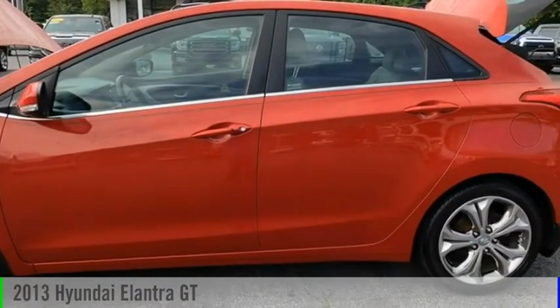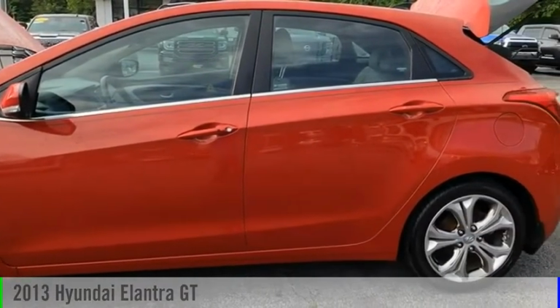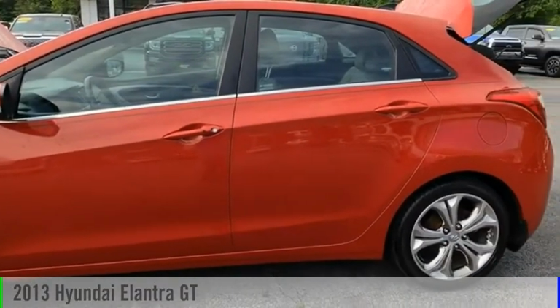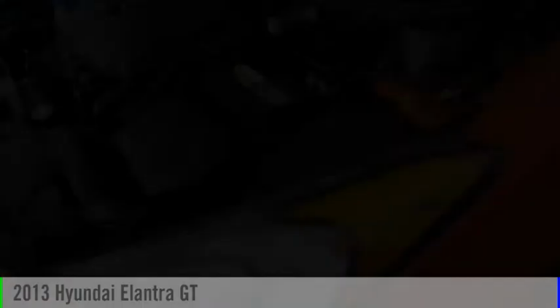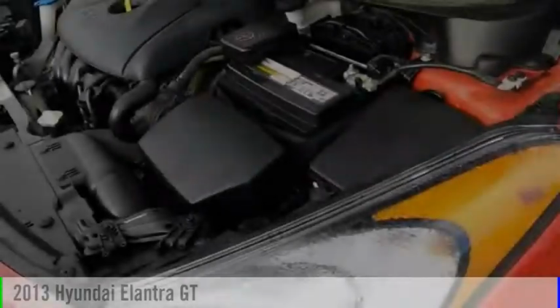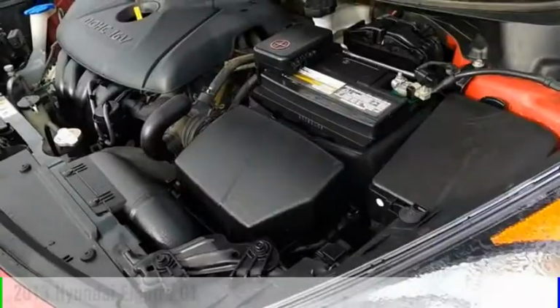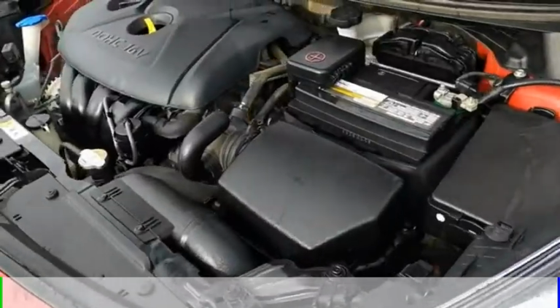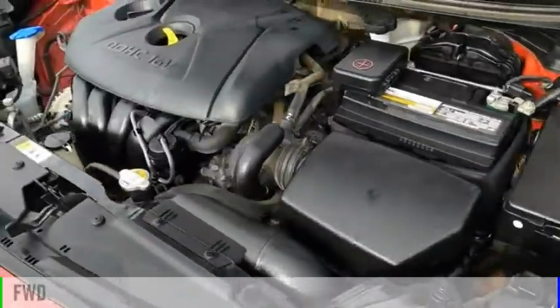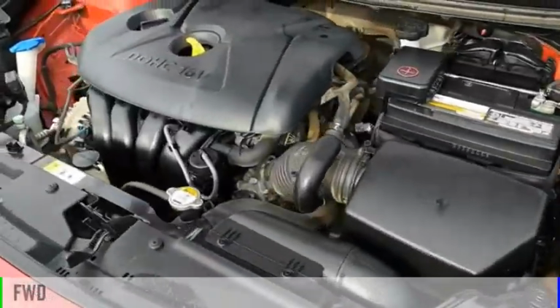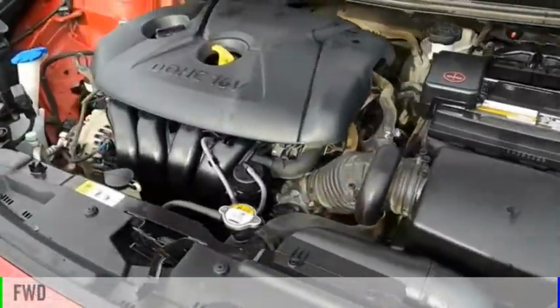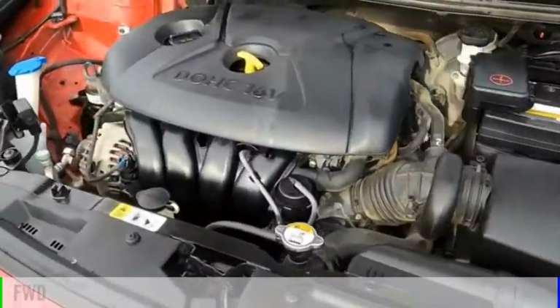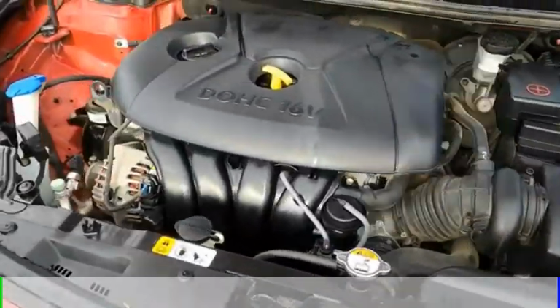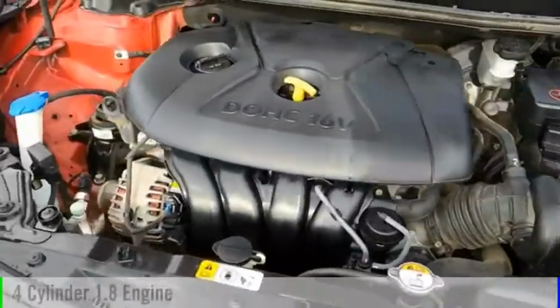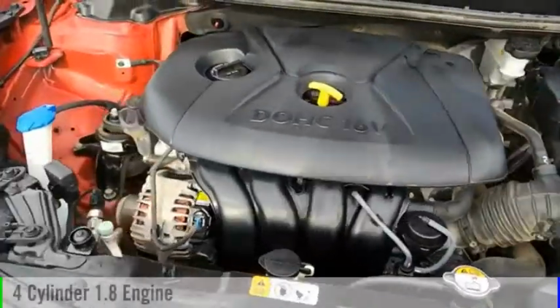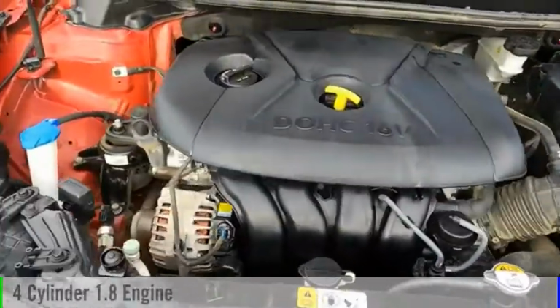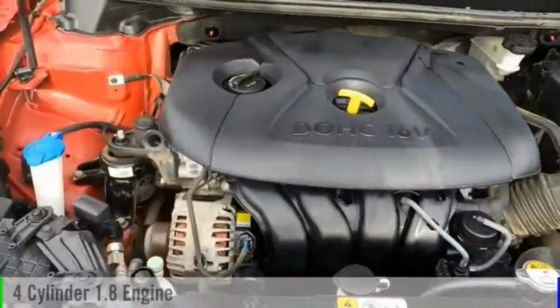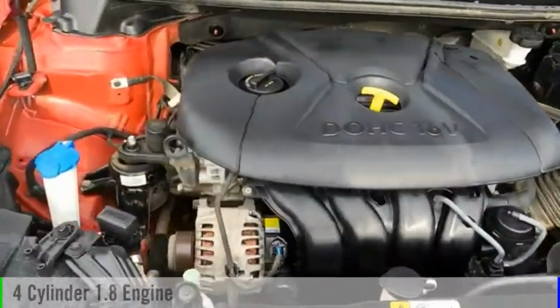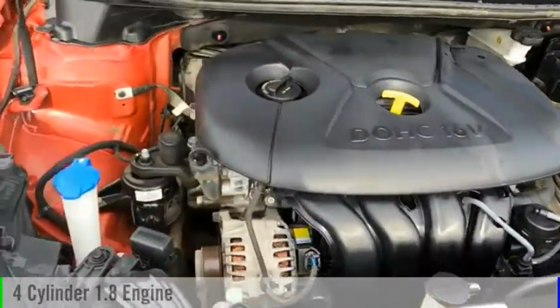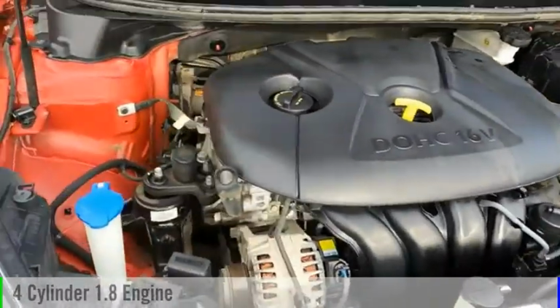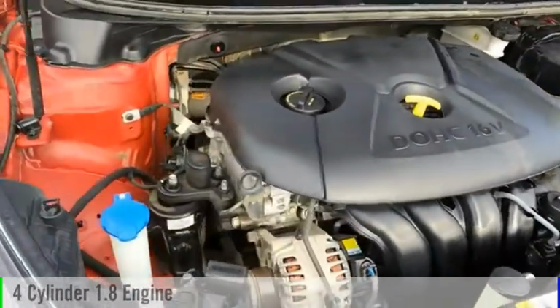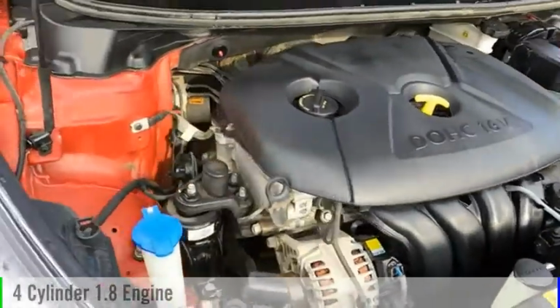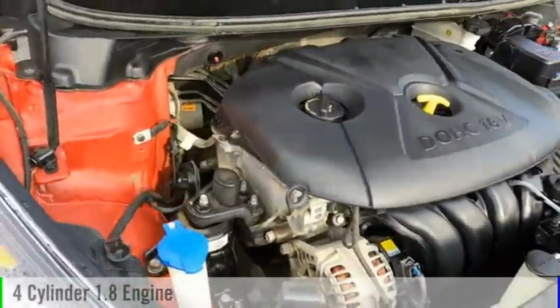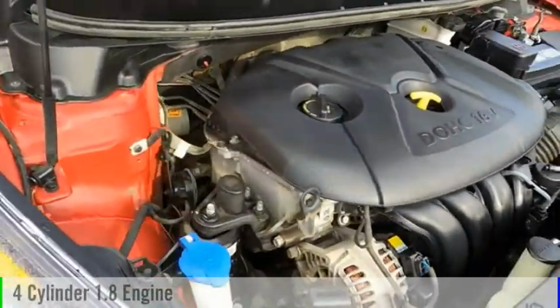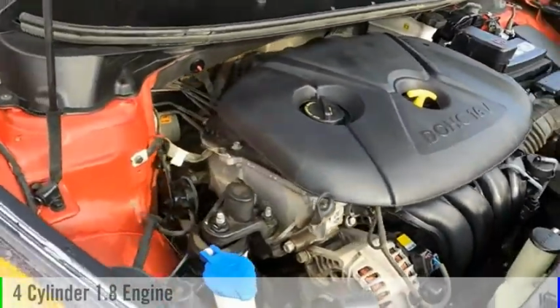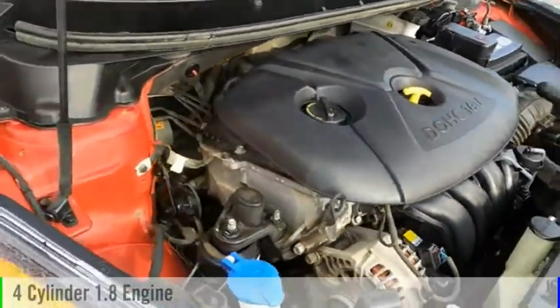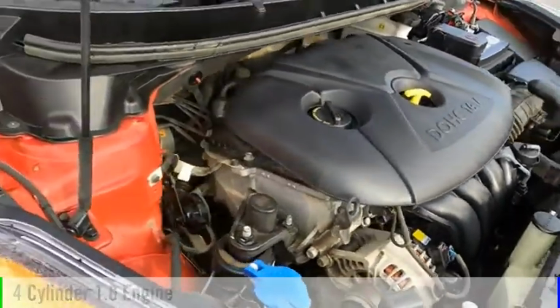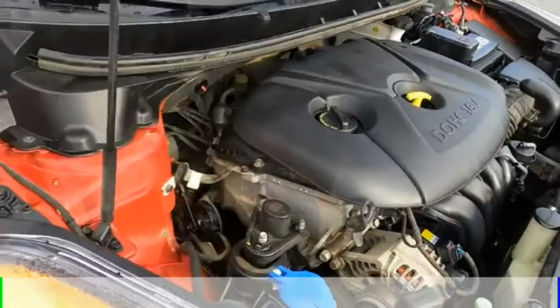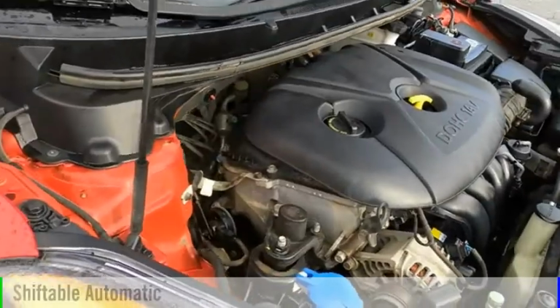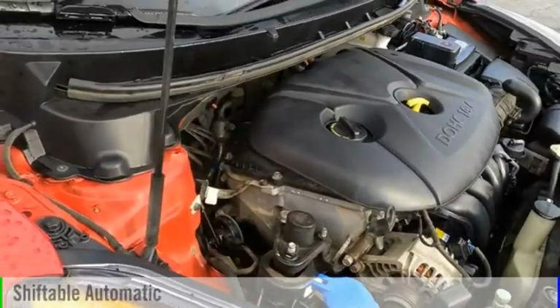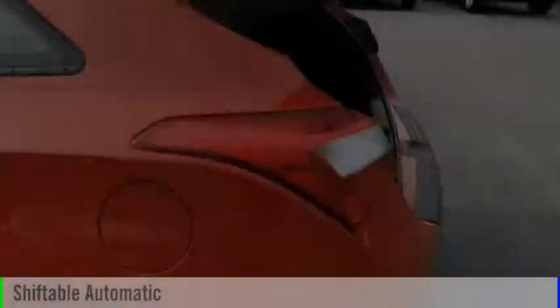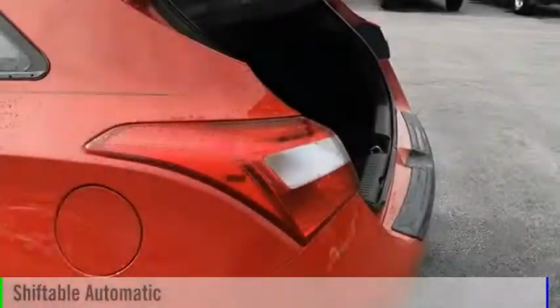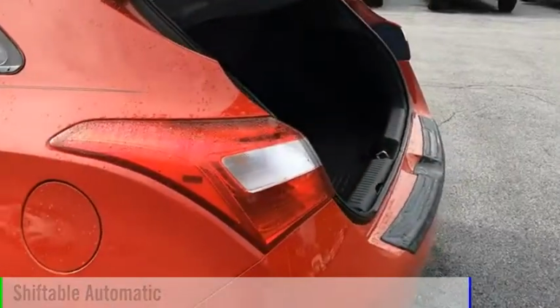This vehicle is powered by a front-wheel drive, four-cylinder, 1.8-liter engine, and comes with an automatic transmission.